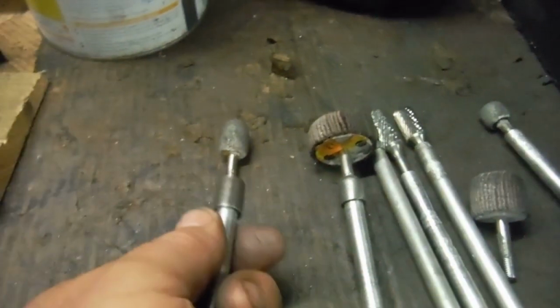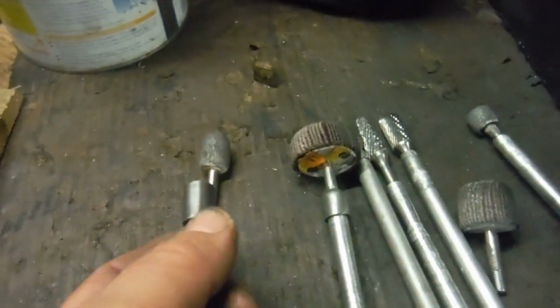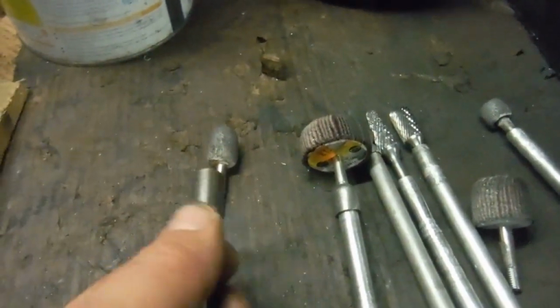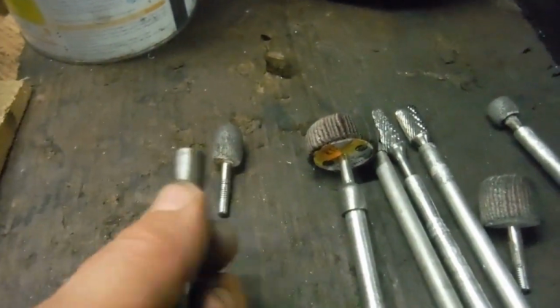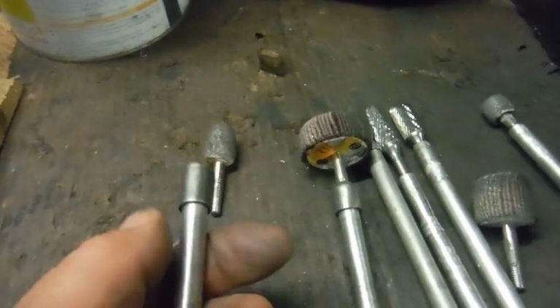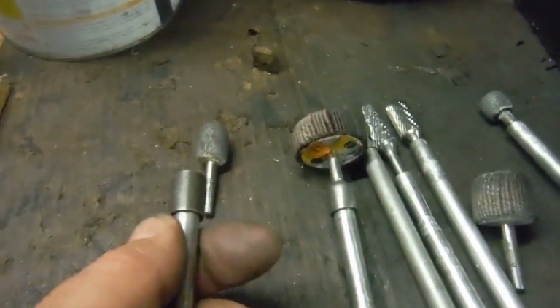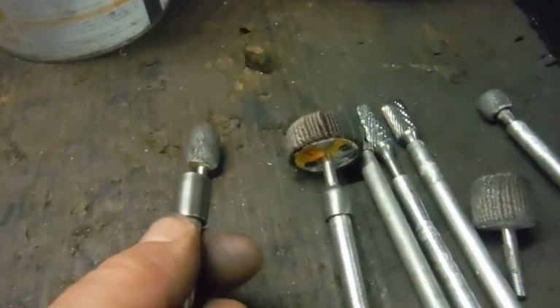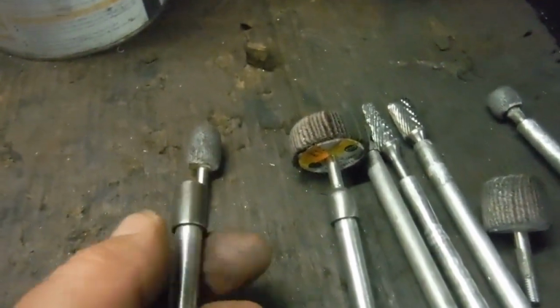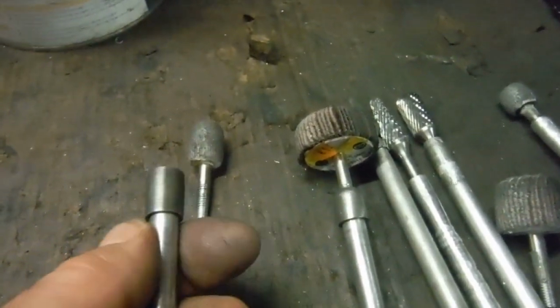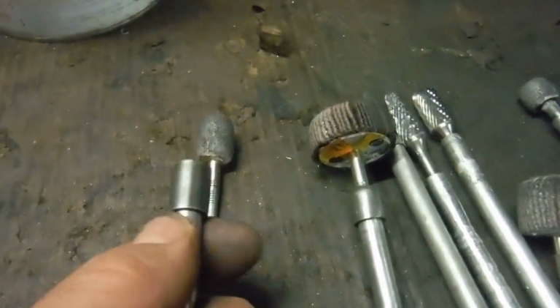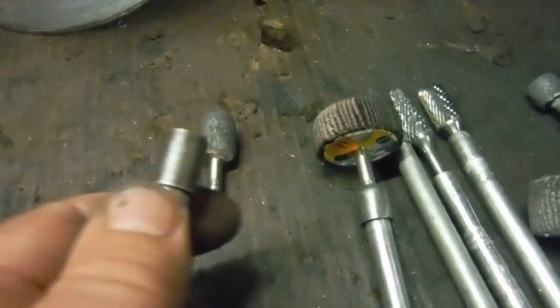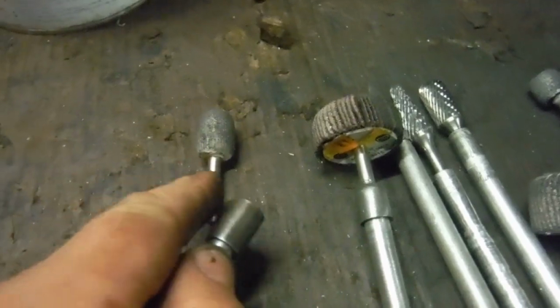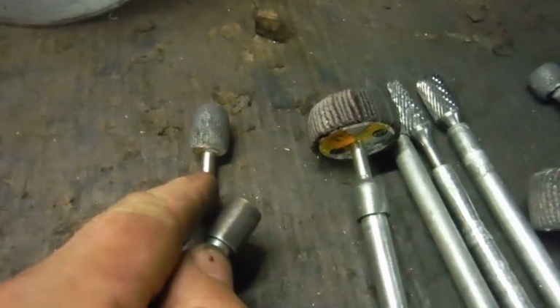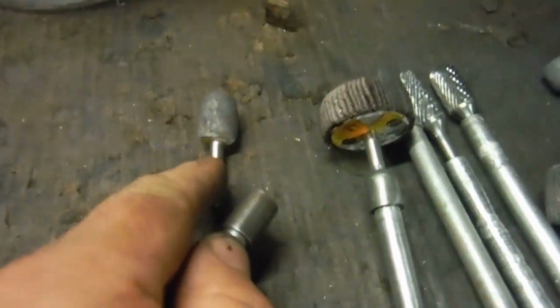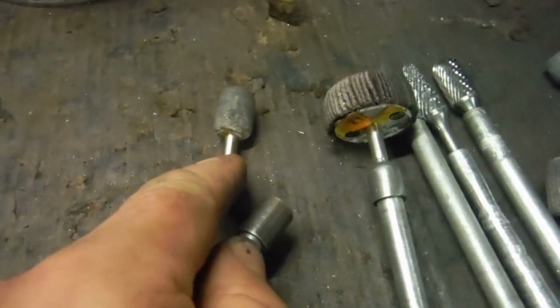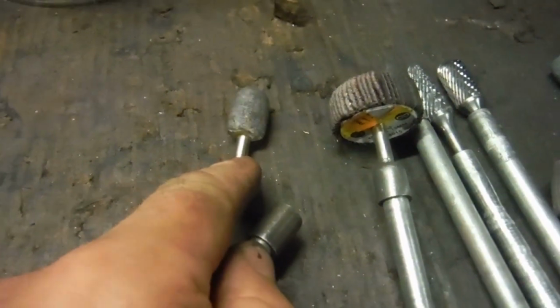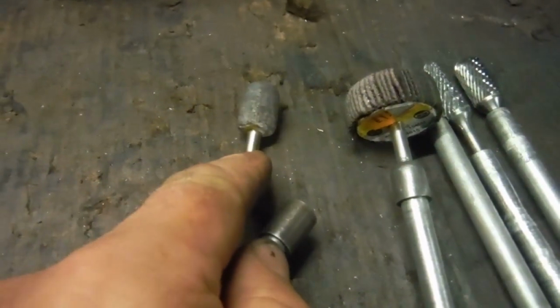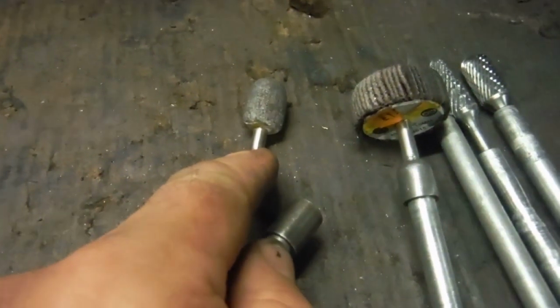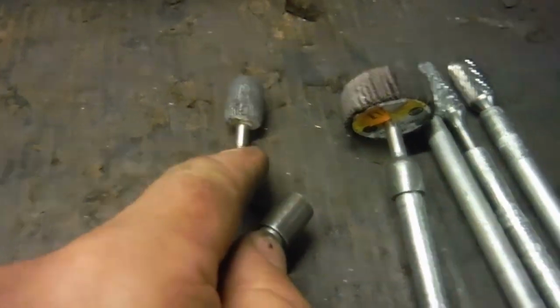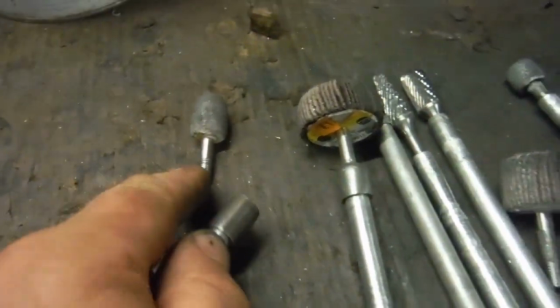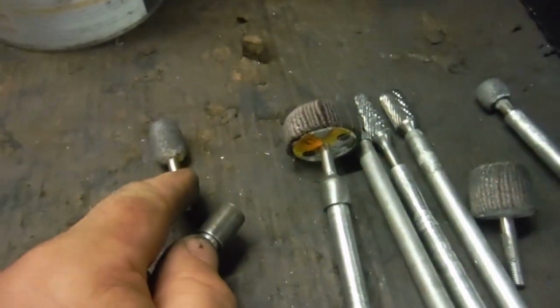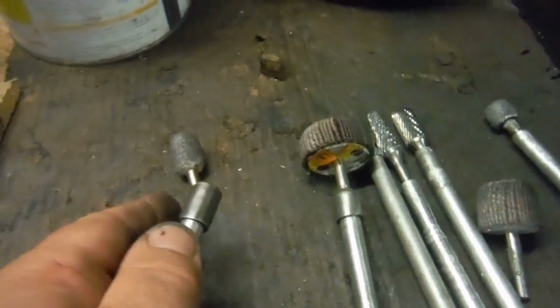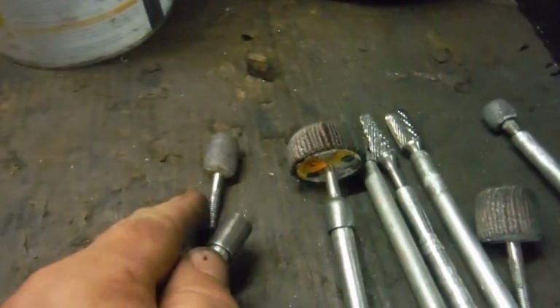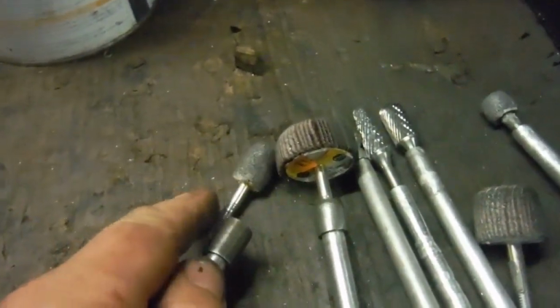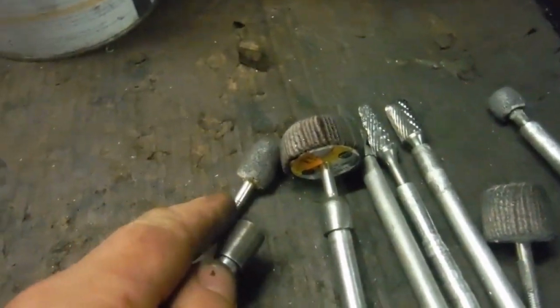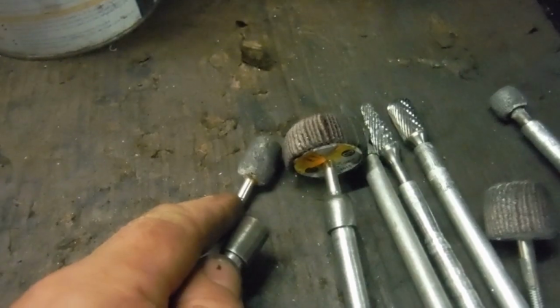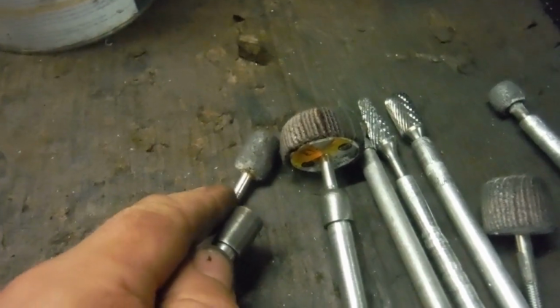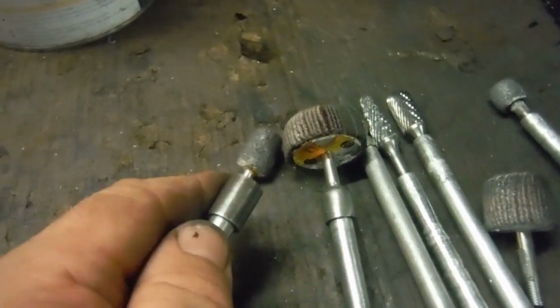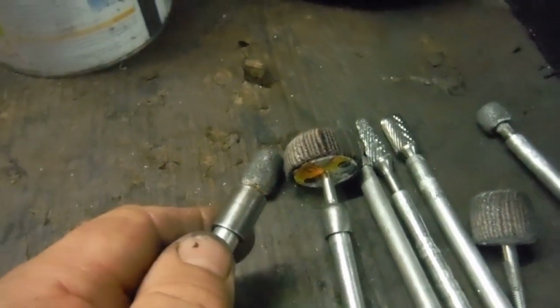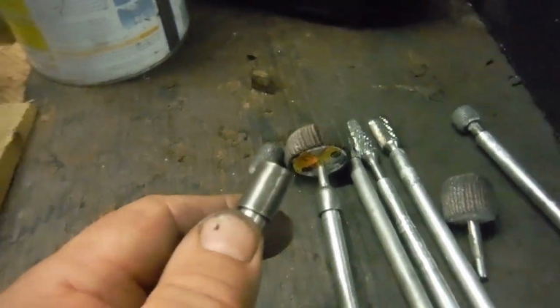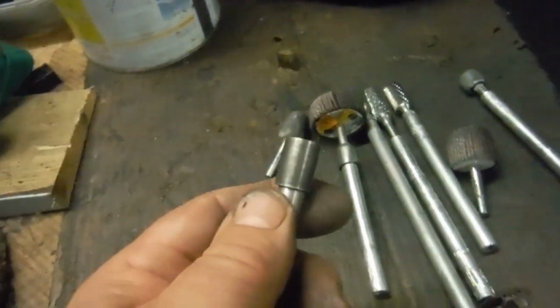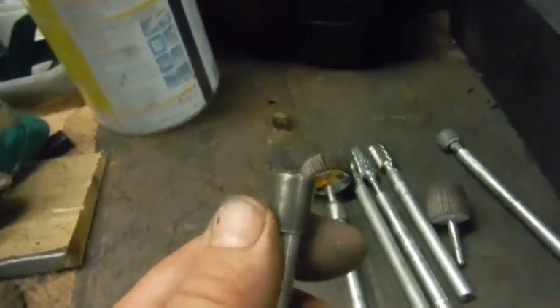Basically the direction that the drill spins tends to tighten them — they won't work loose, although you could actually add a lock nut for a little bit of peace of mind. But I wouldn't want a lock nut if I could avoid it, for the same reason.